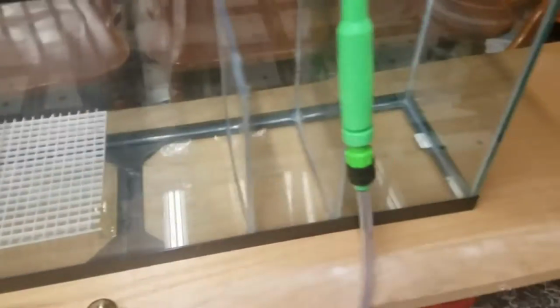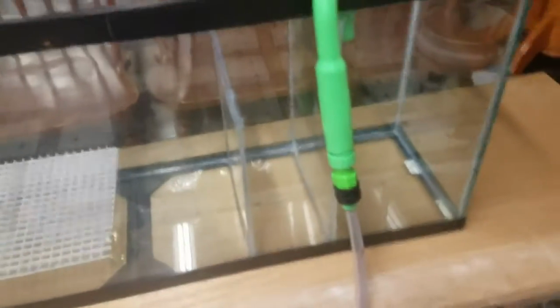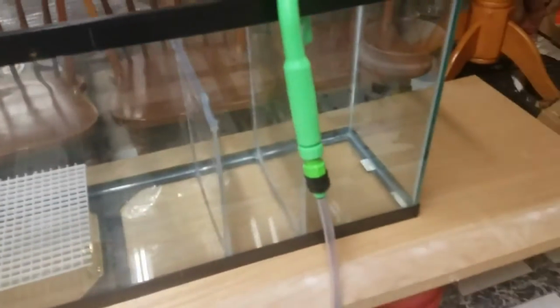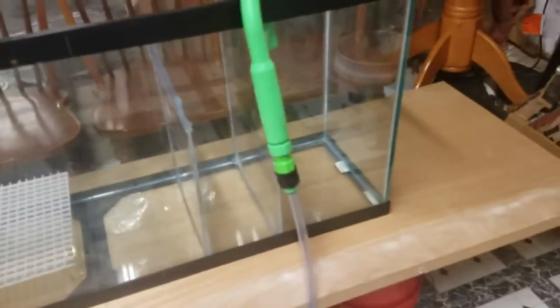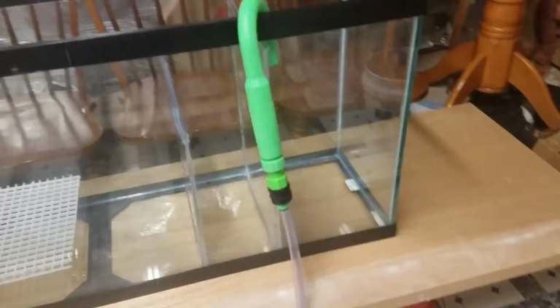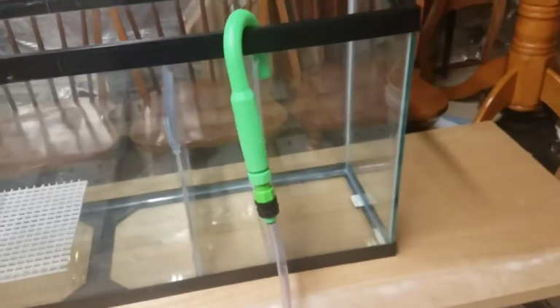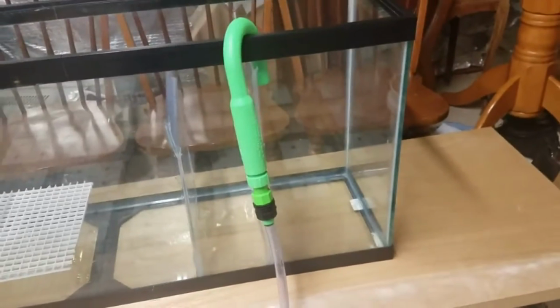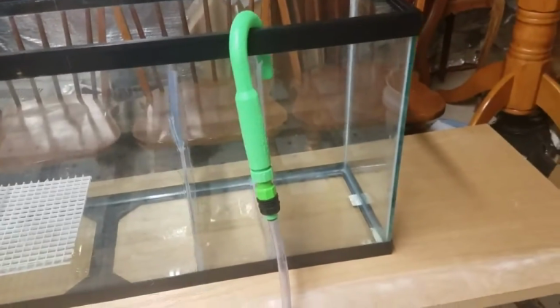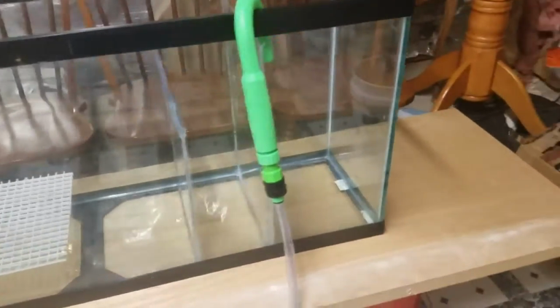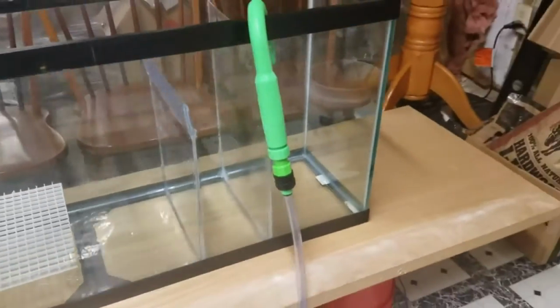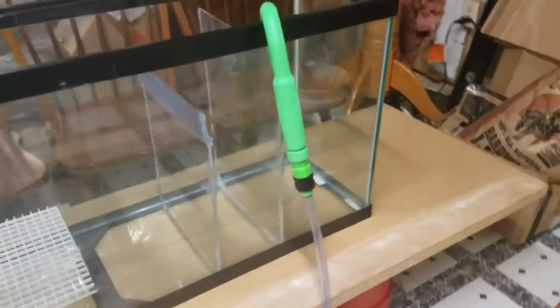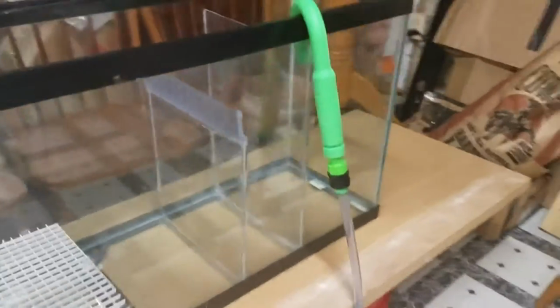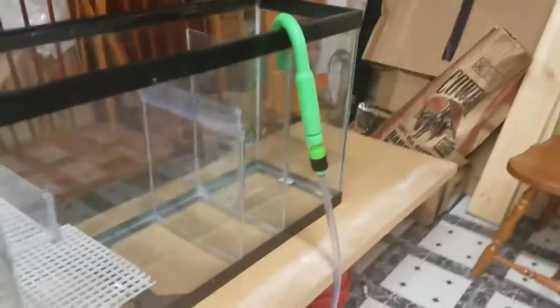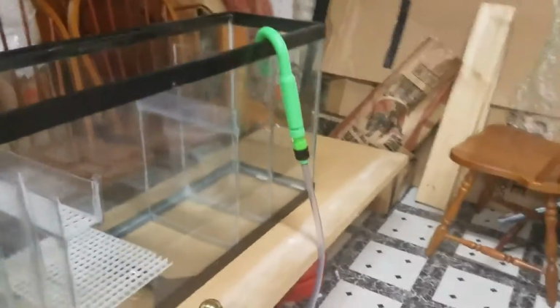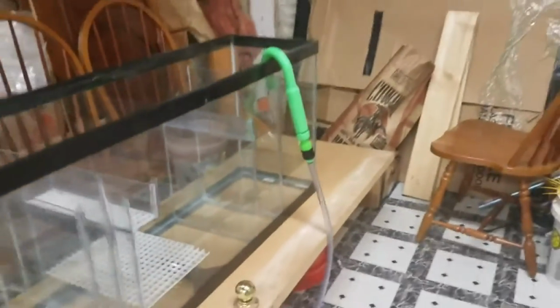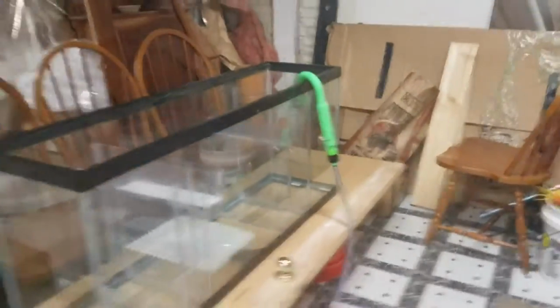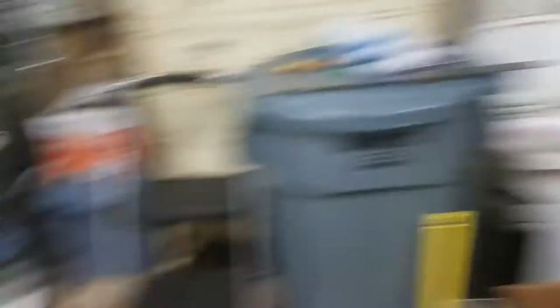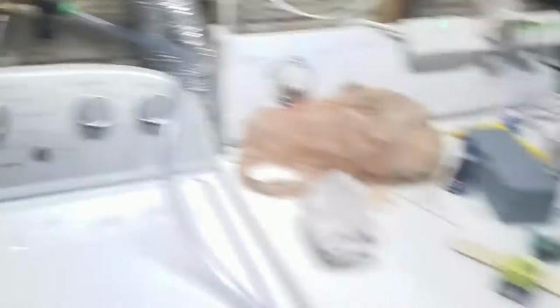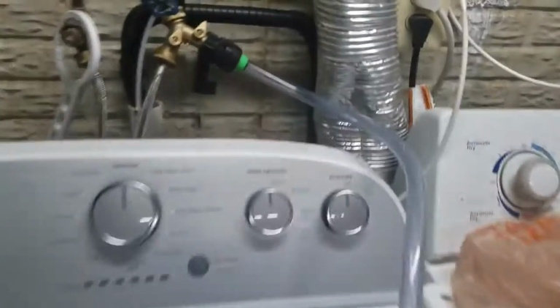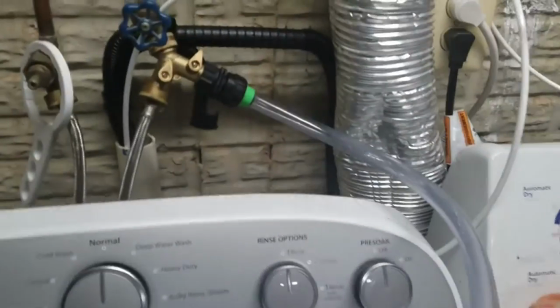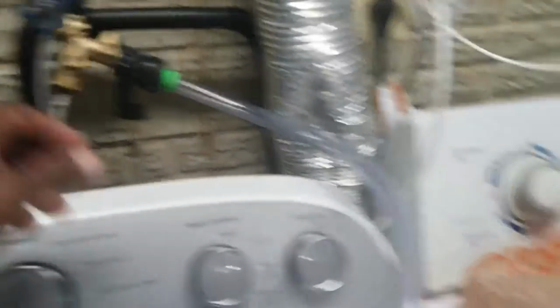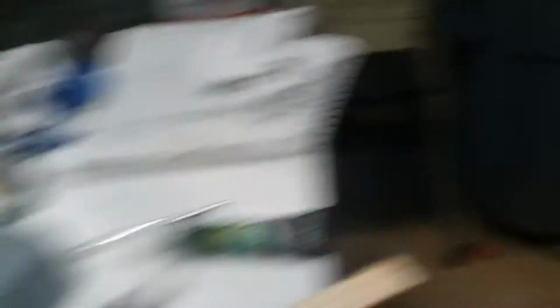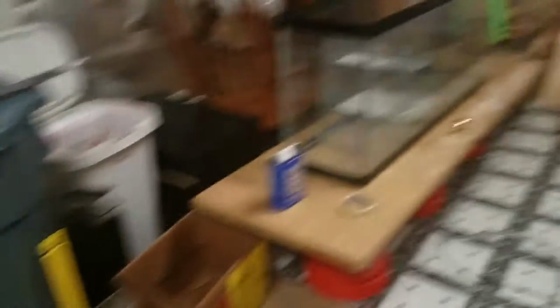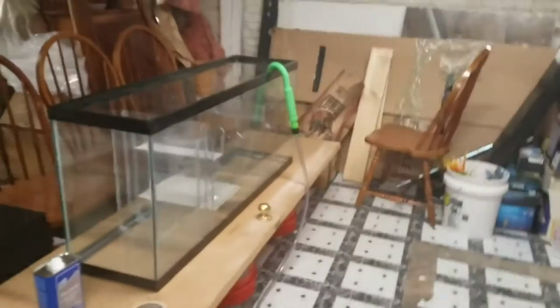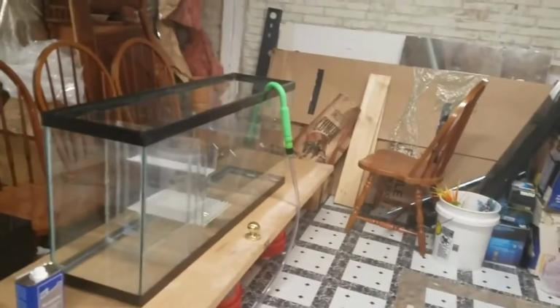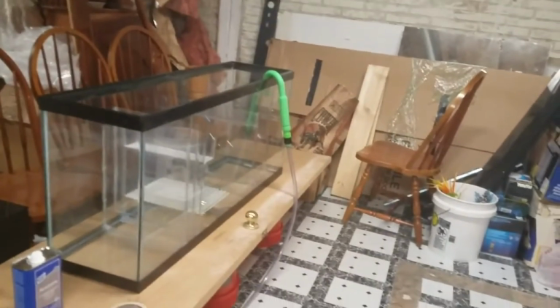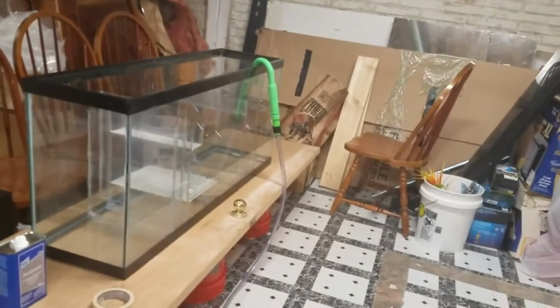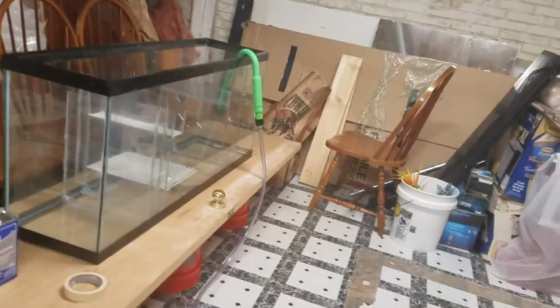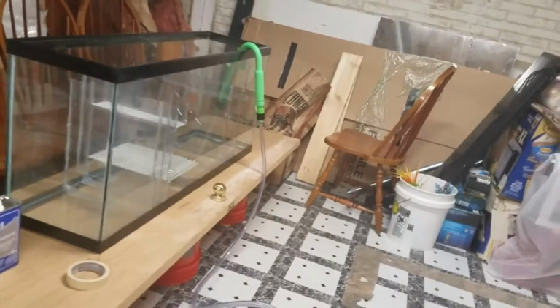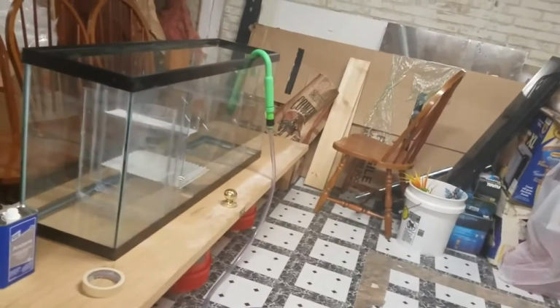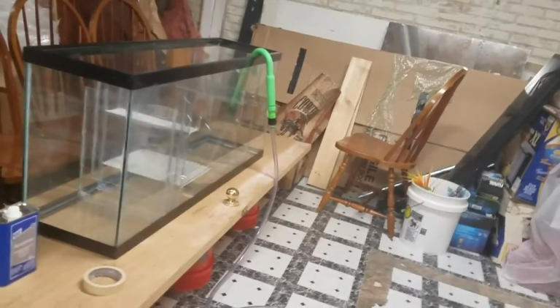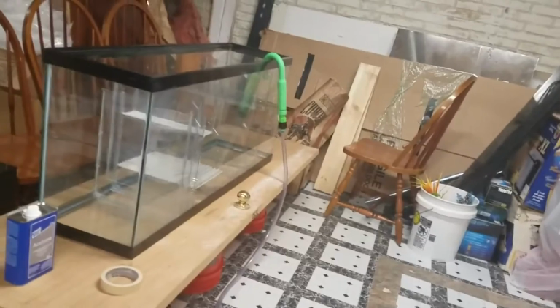We're going to do a quick water test on the ATO container. I've got my water hooked up to the pipe here and we're going to go ahead and see what happens.